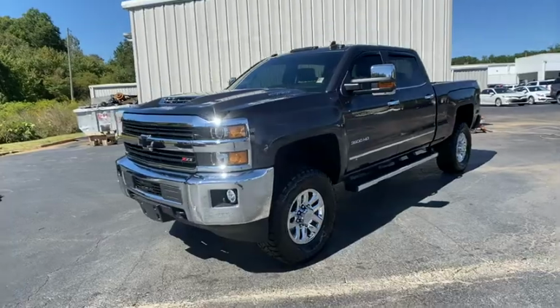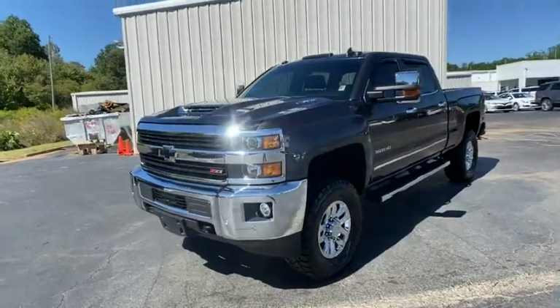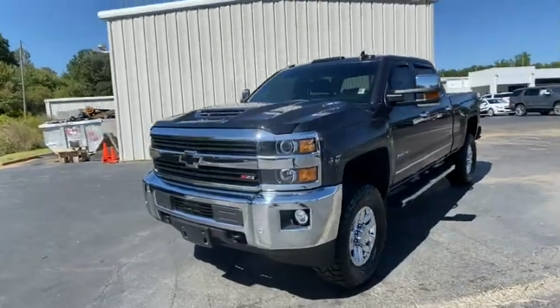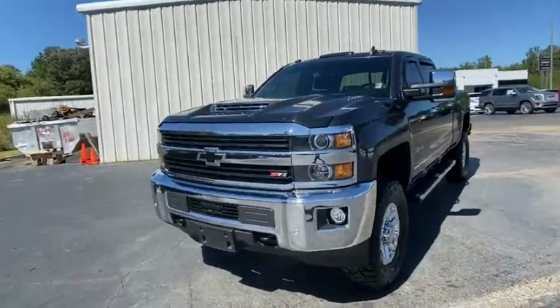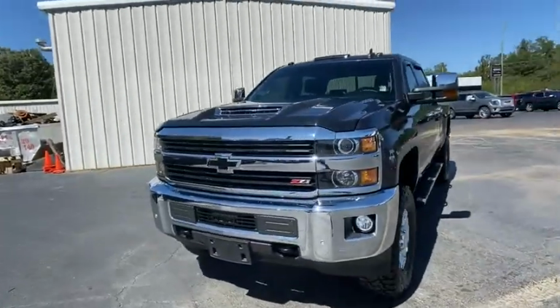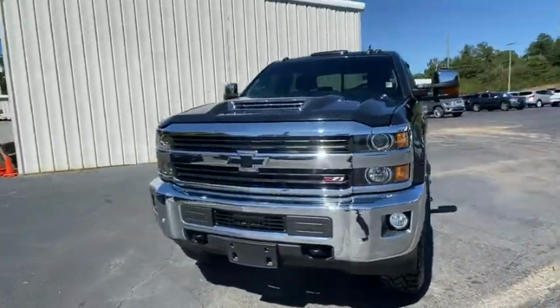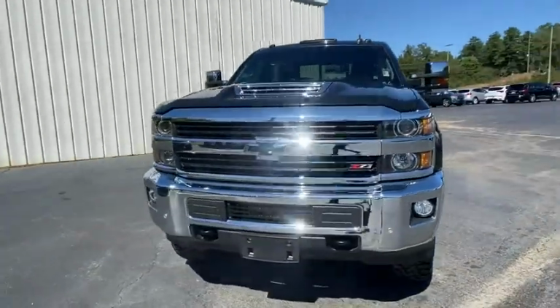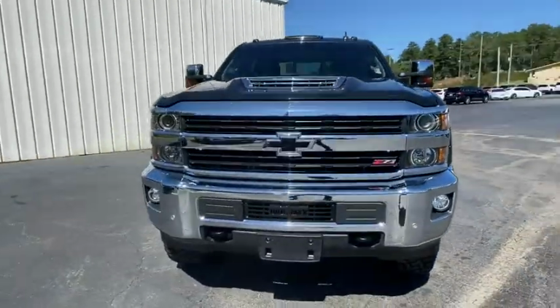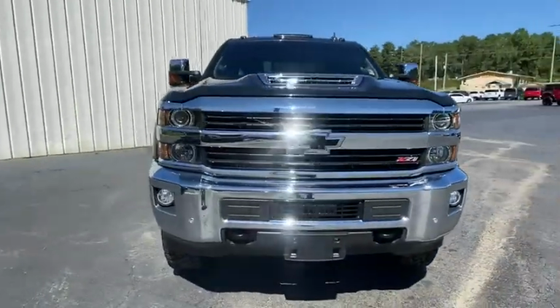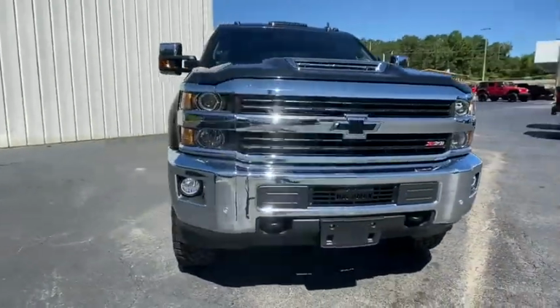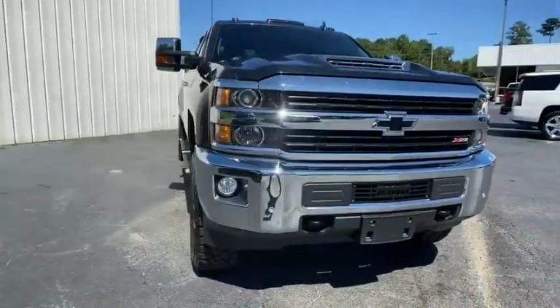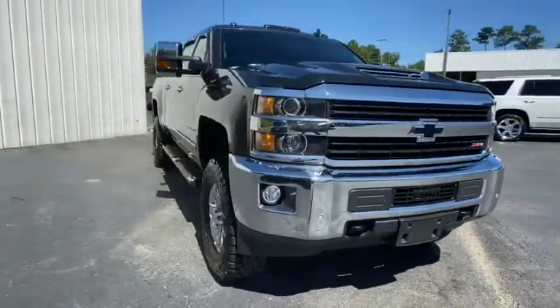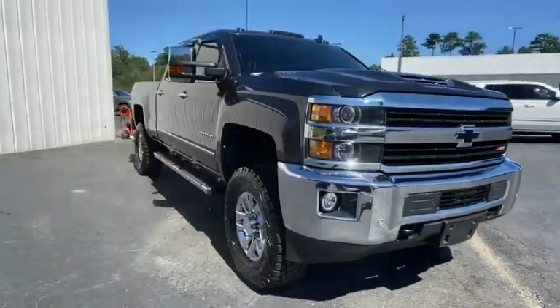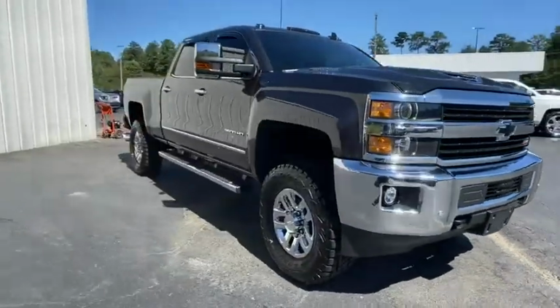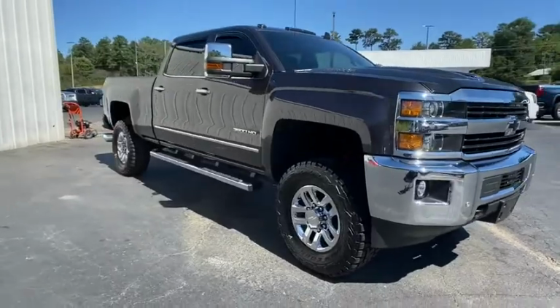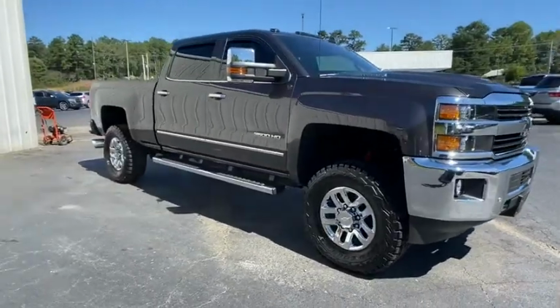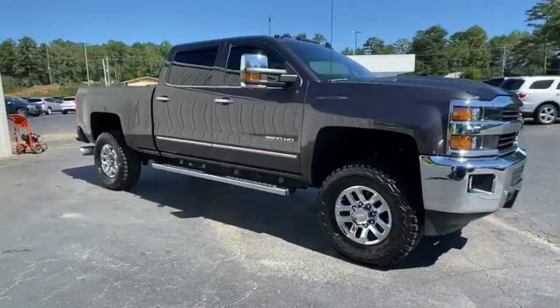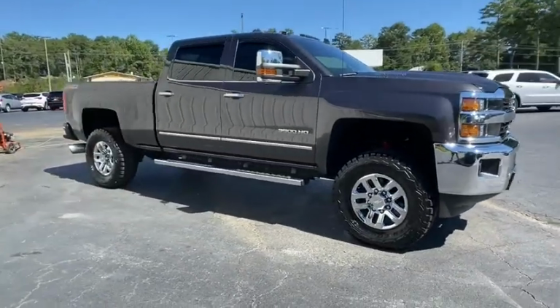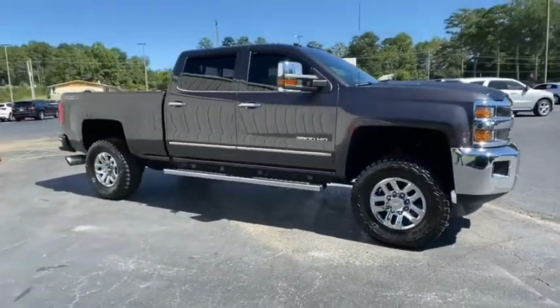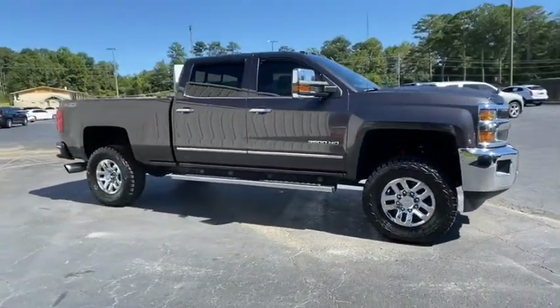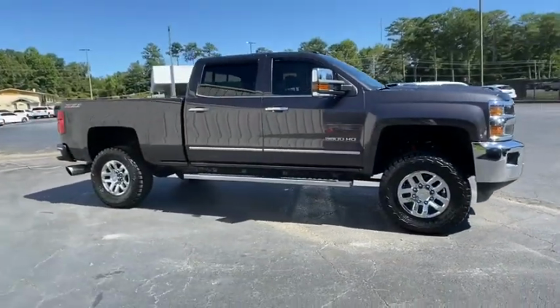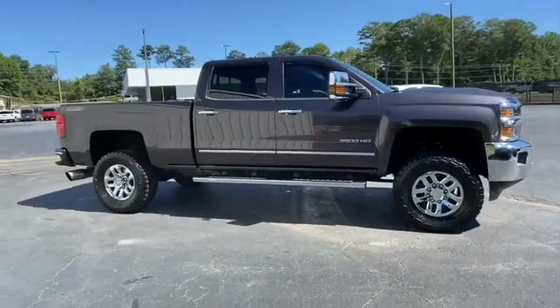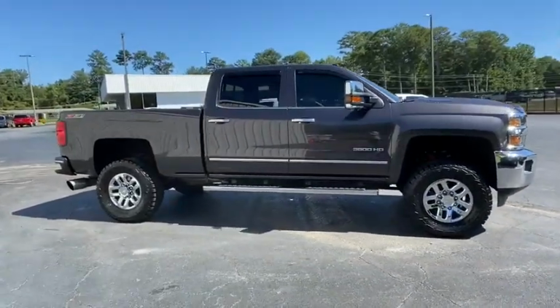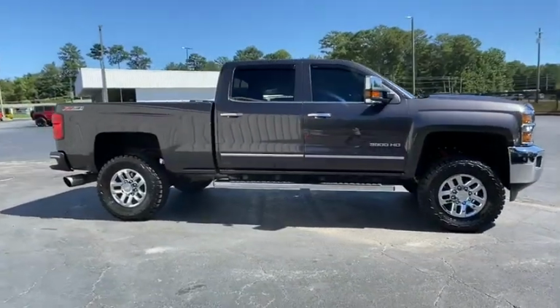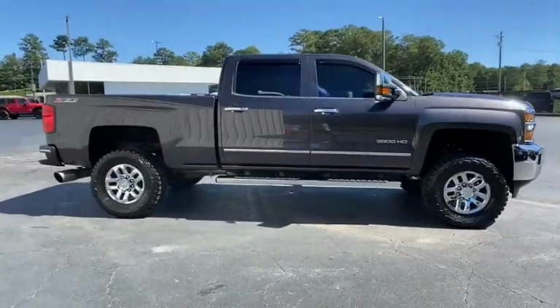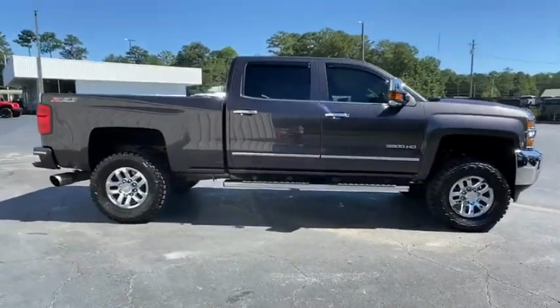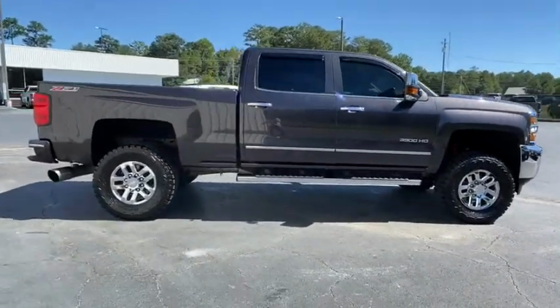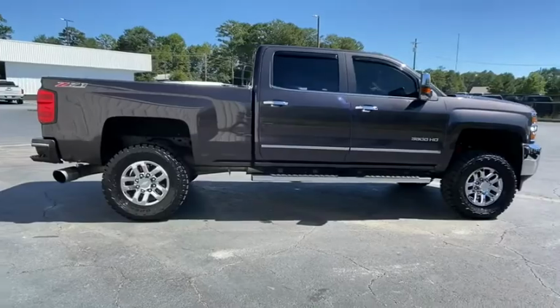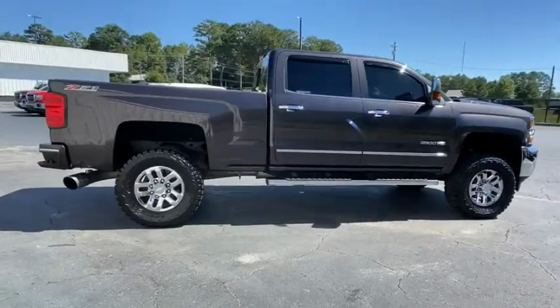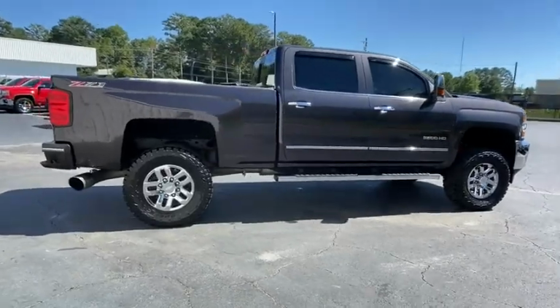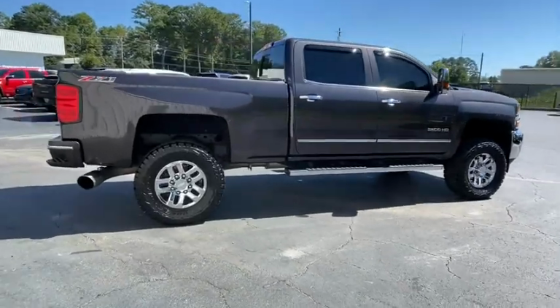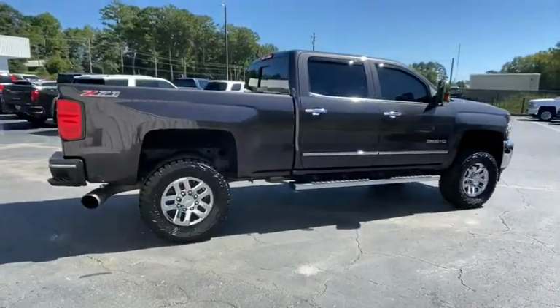Make a great choice today with the 2015 Chevrolet Silverado 3500 HD. Pros: everything. Cons: nothing. This vehicle has less than 65,000 miles.